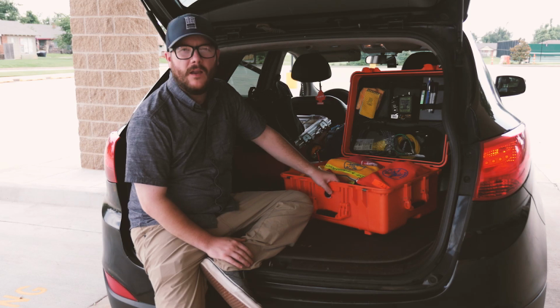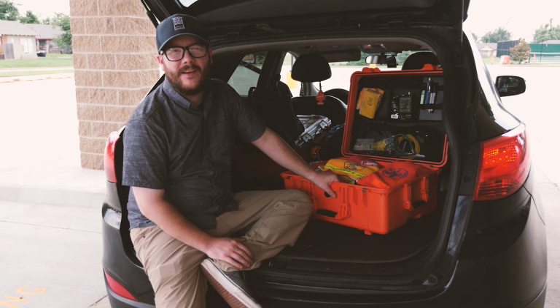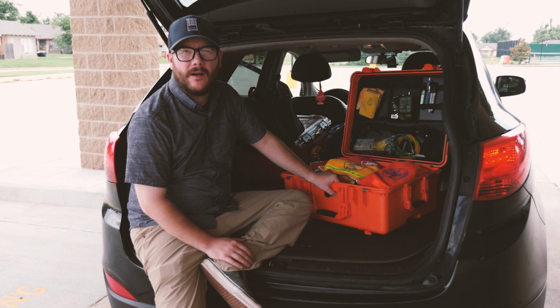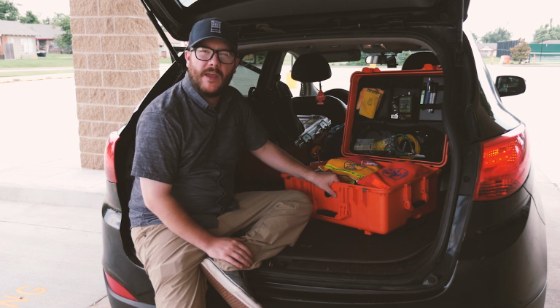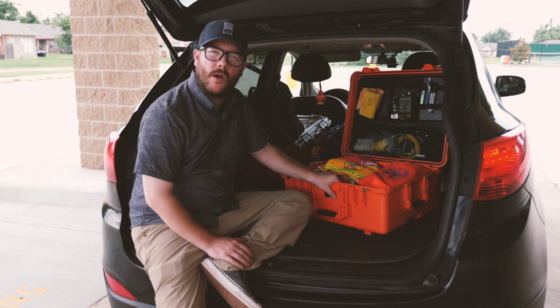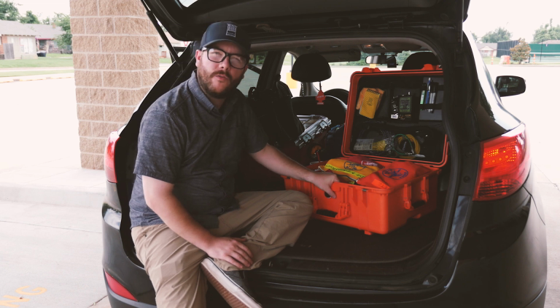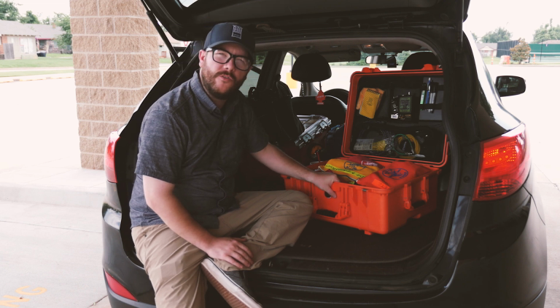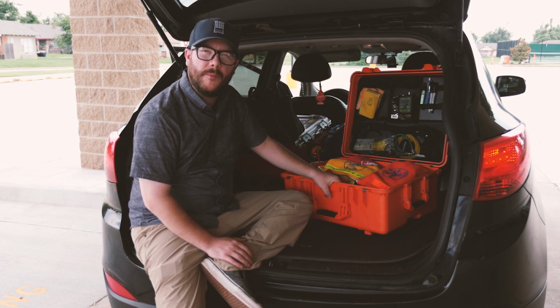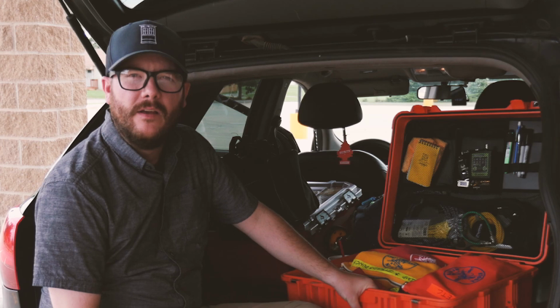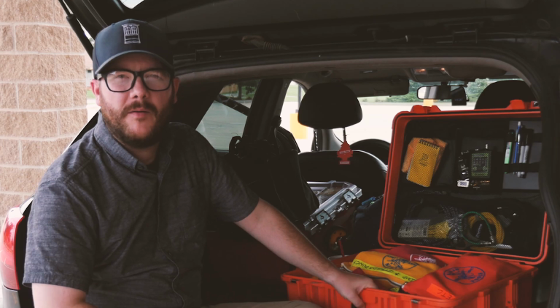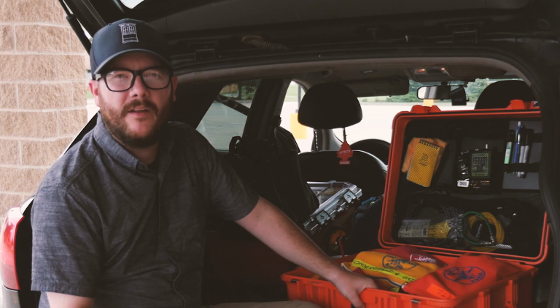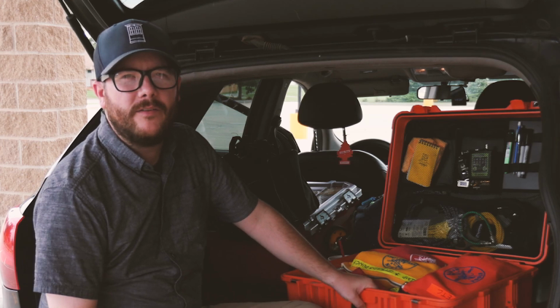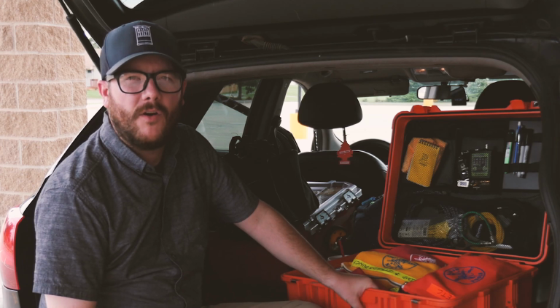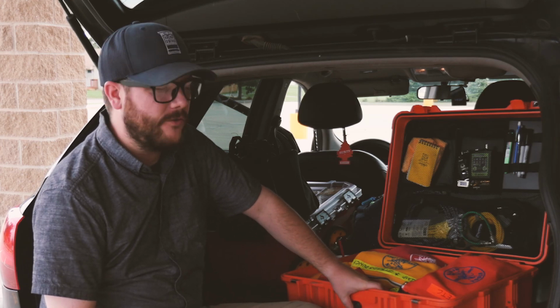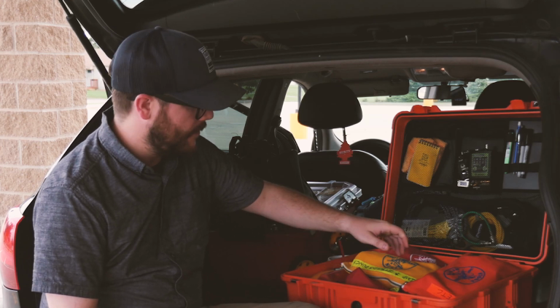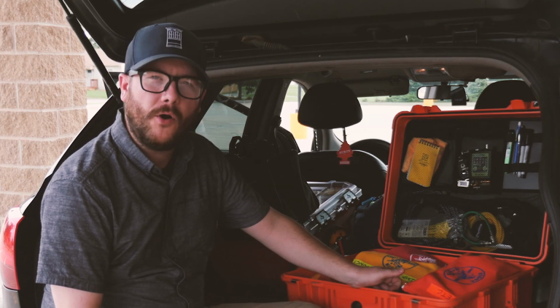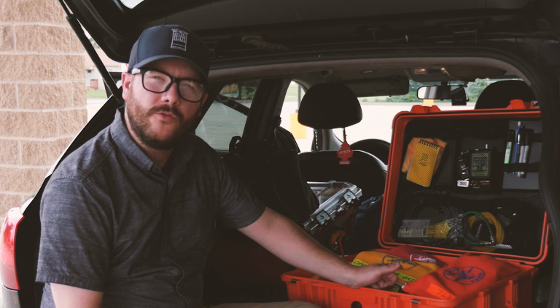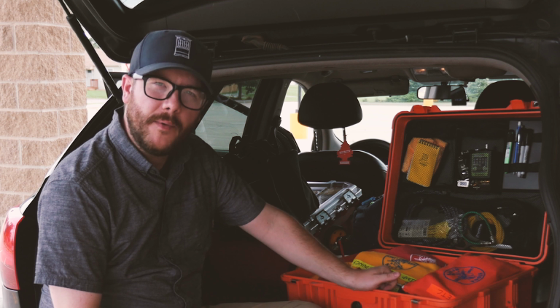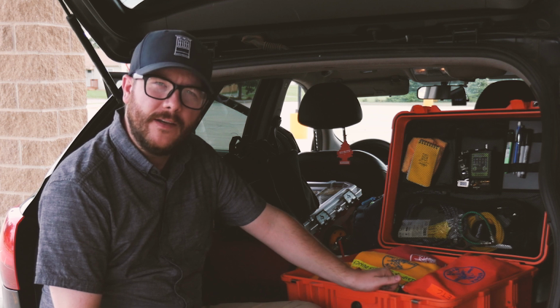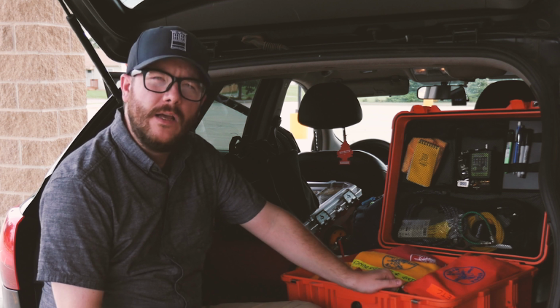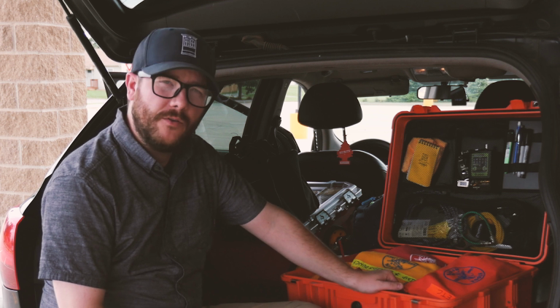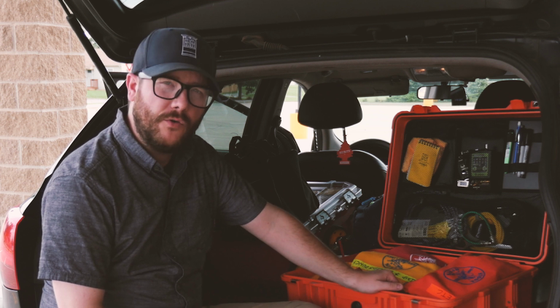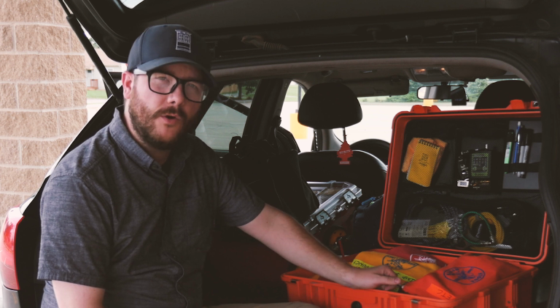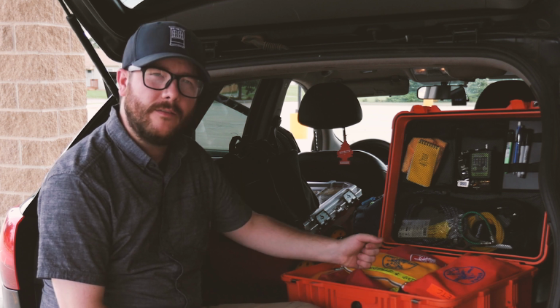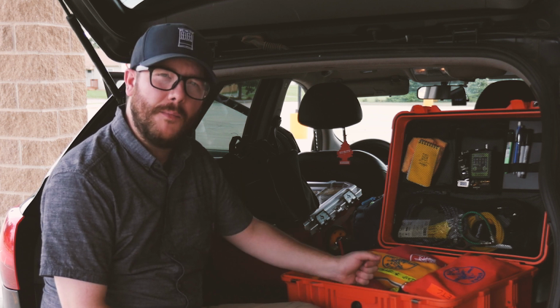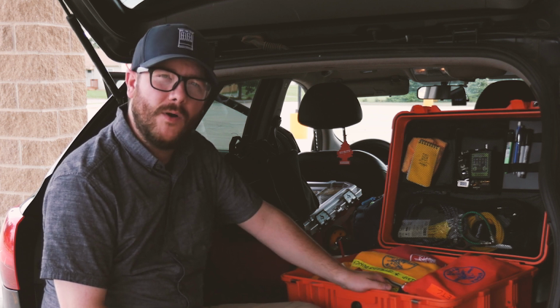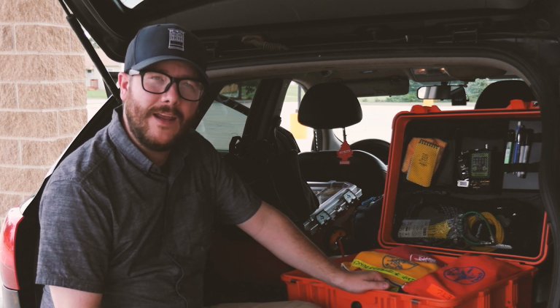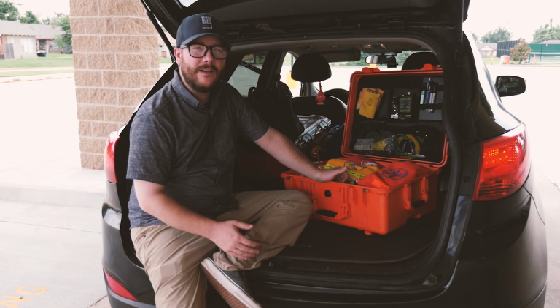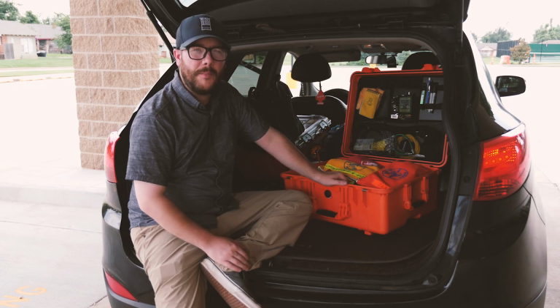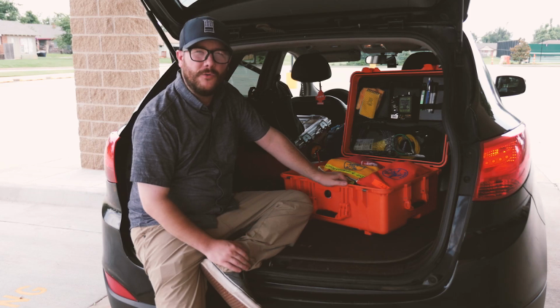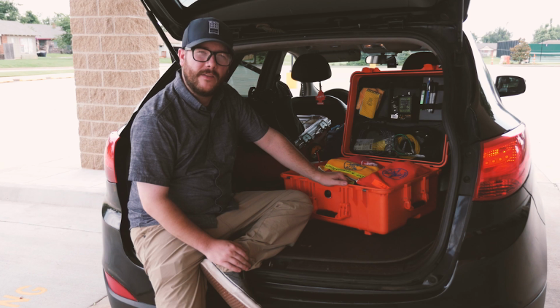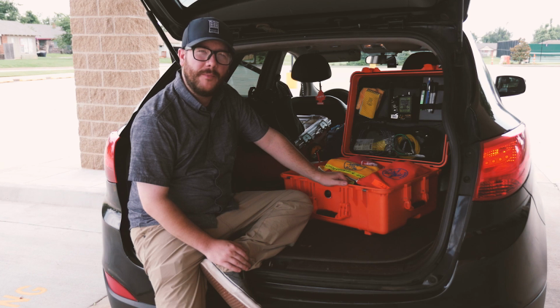Now I take this box with me everywhere for all sorts of jobs. Sometimes it doesn't always have the right tools, but for the most part, usually if I'm in the field, I'm doing a little voltage work and this has most of what I need, except for power tools to get the job done.